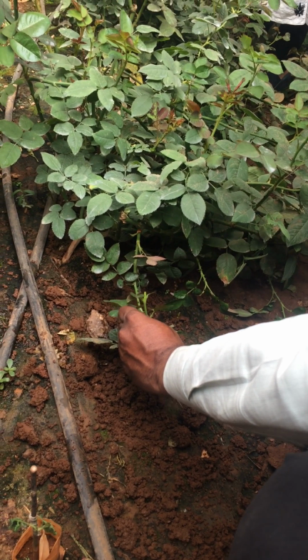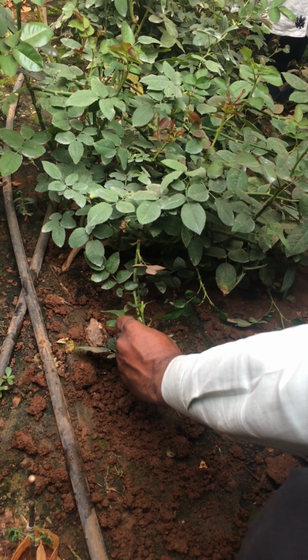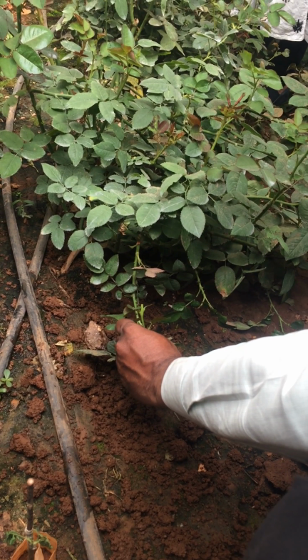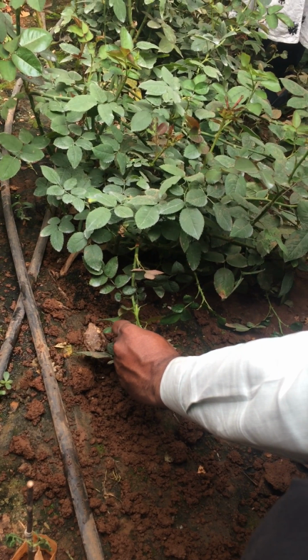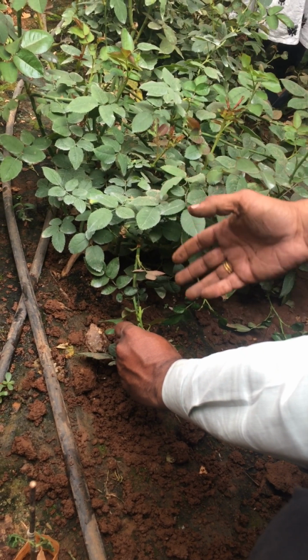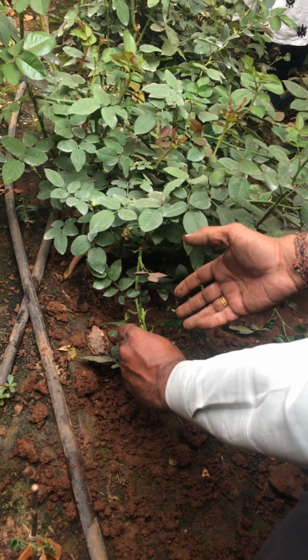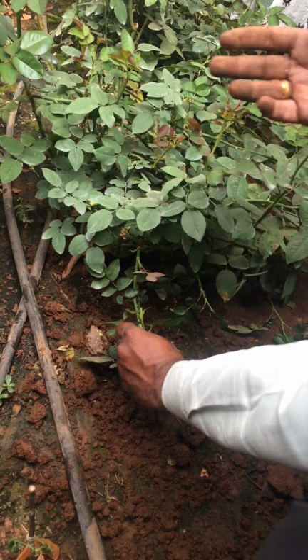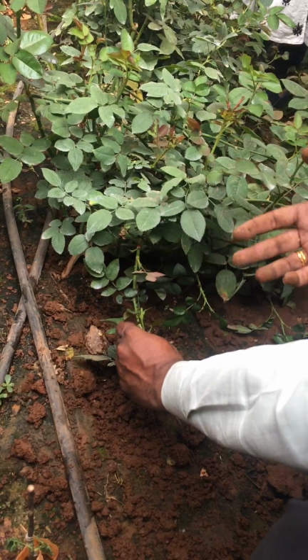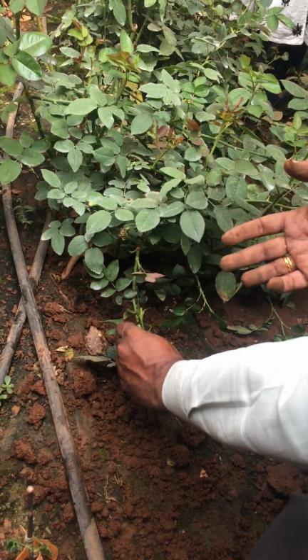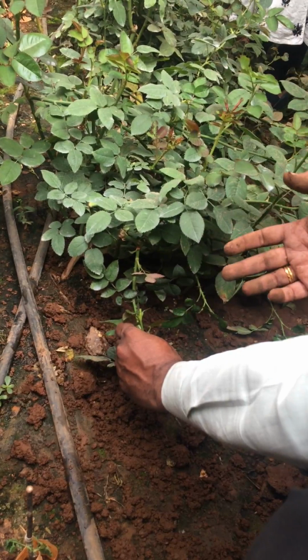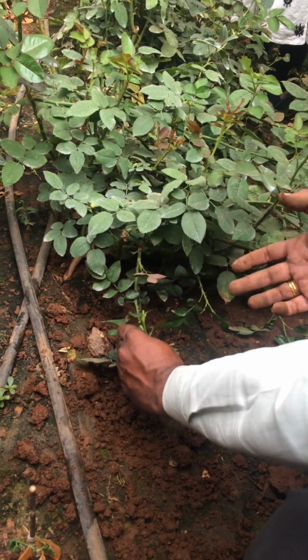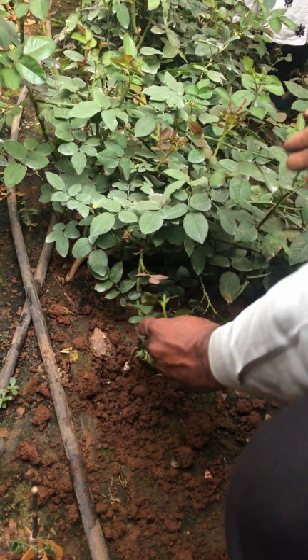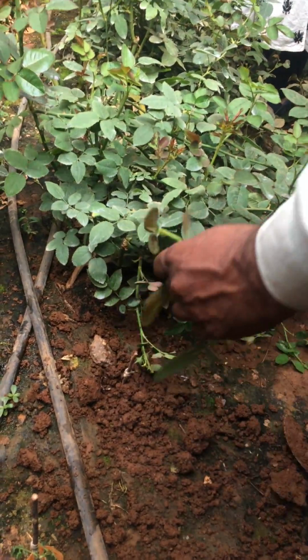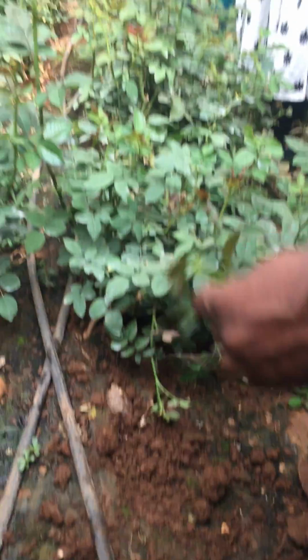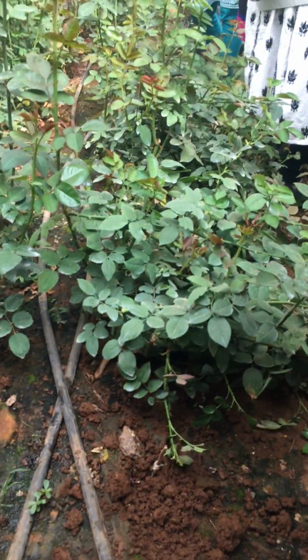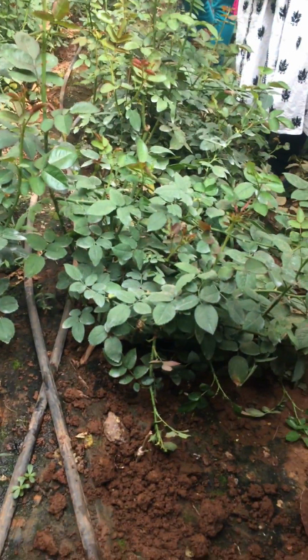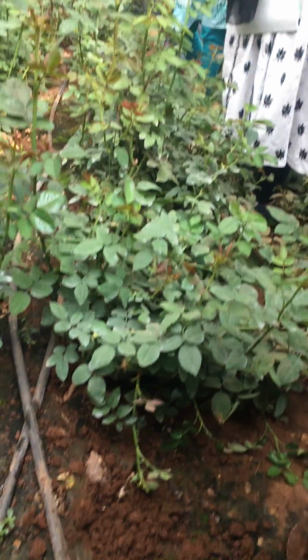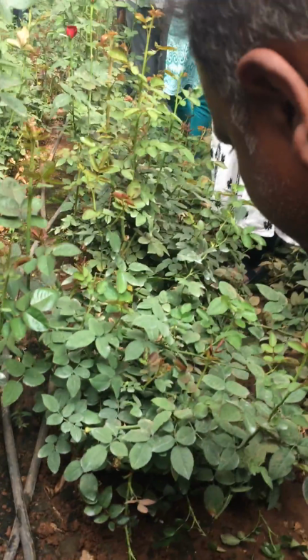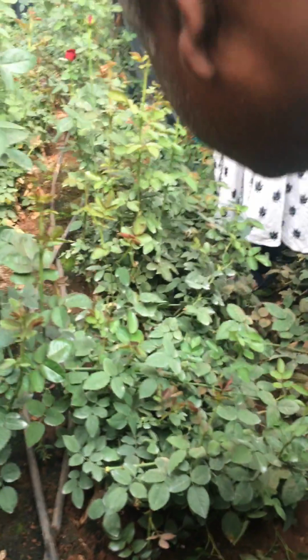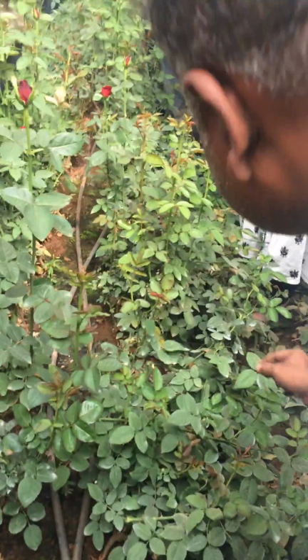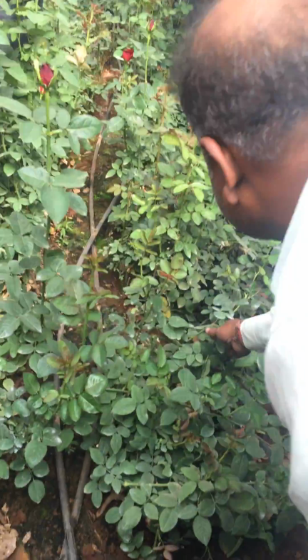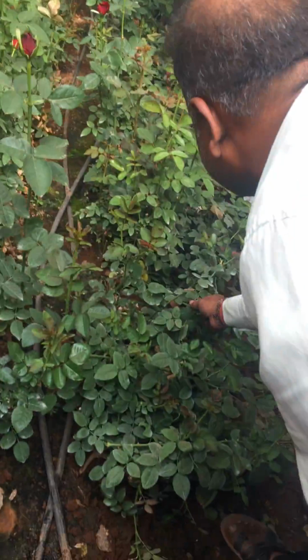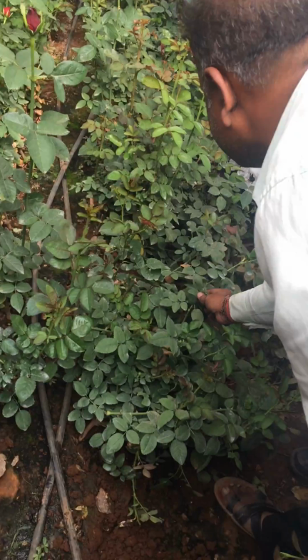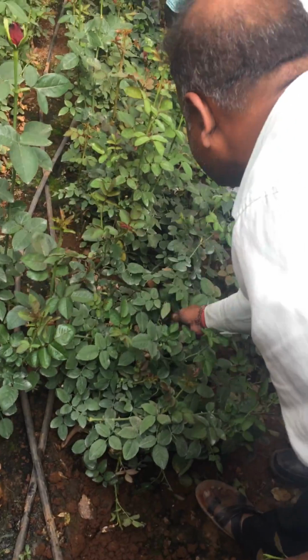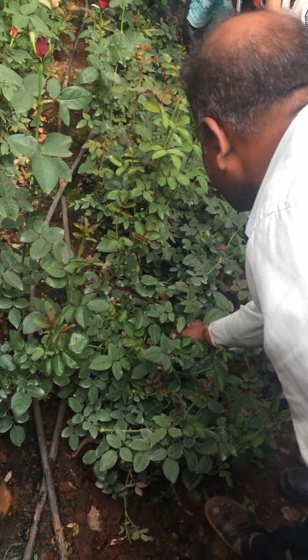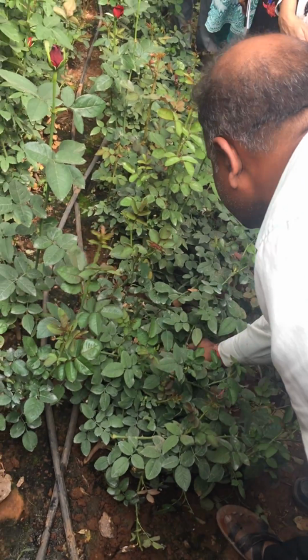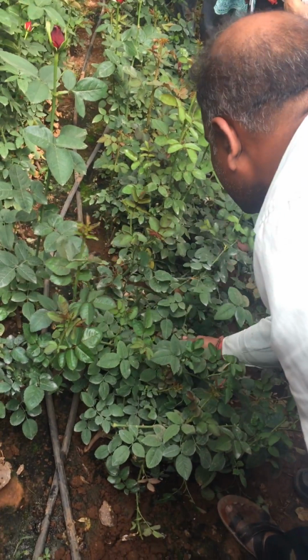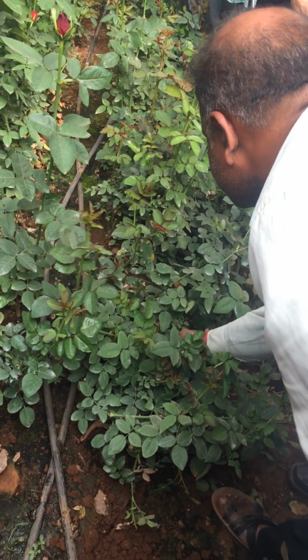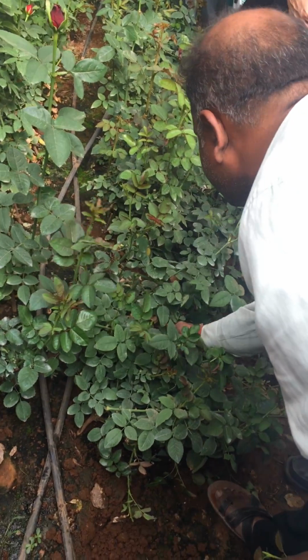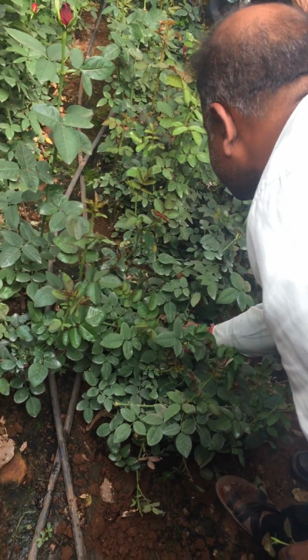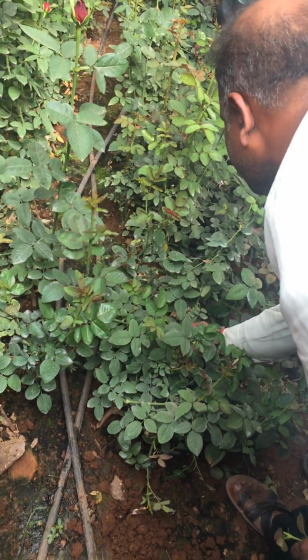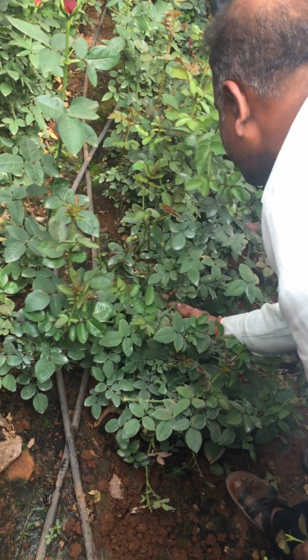Like this budding, it will start sprouting. This is the perfect example — I will show you.